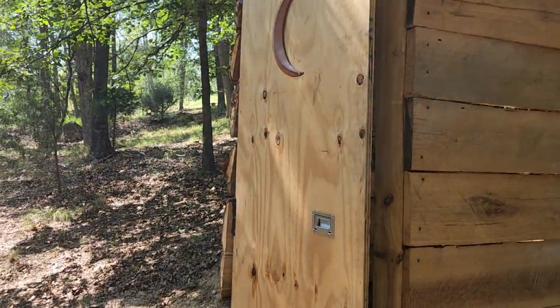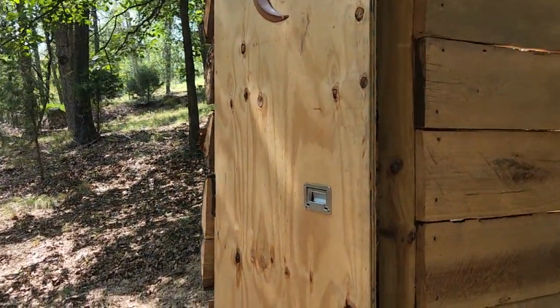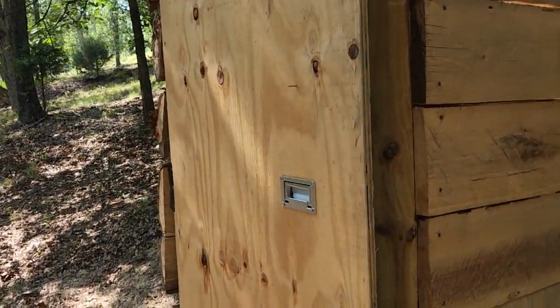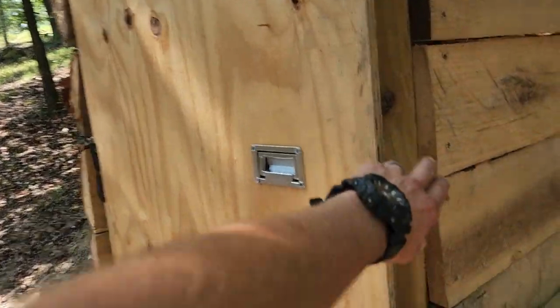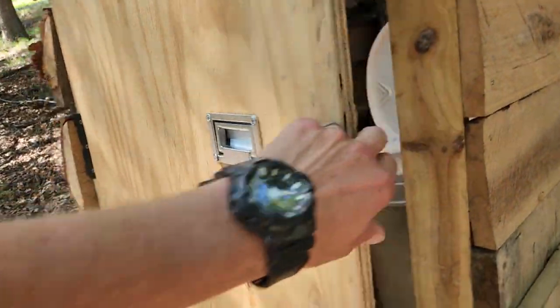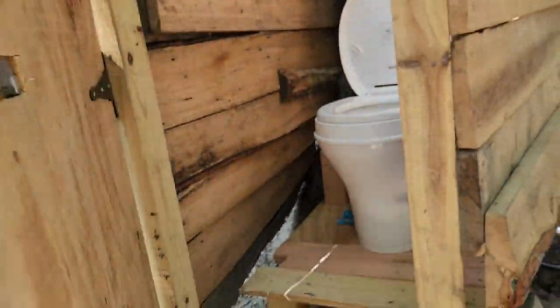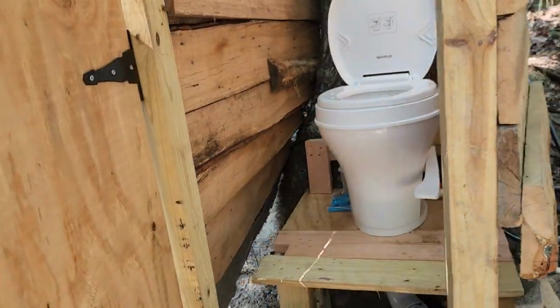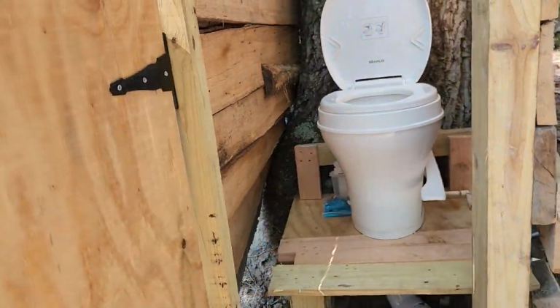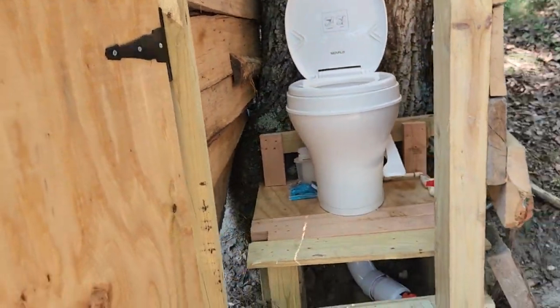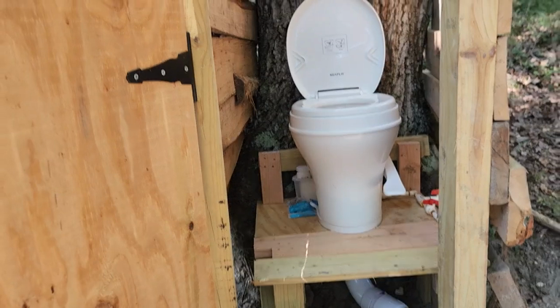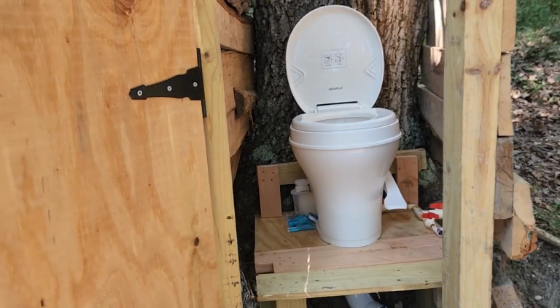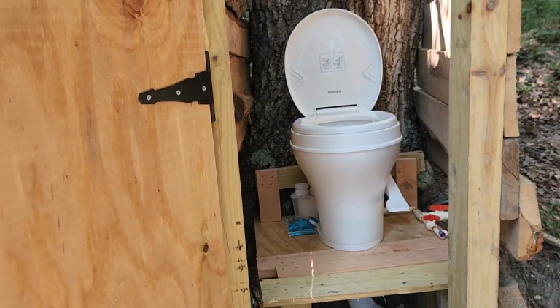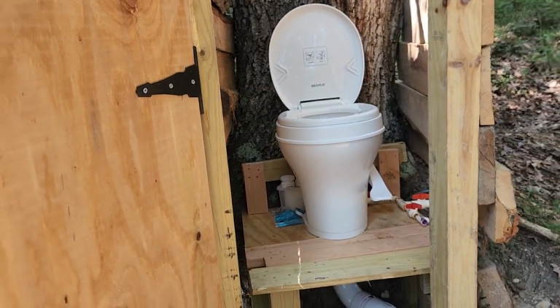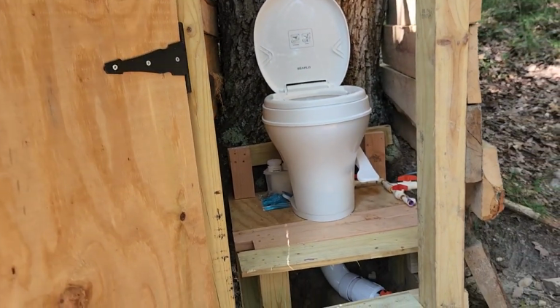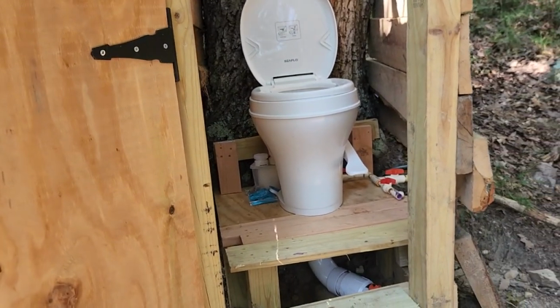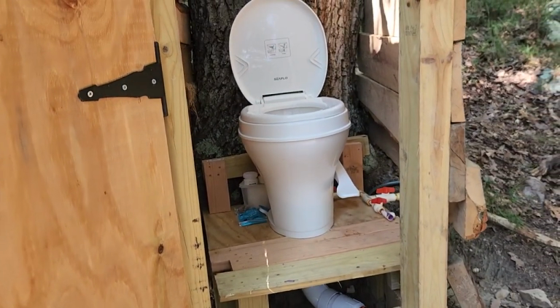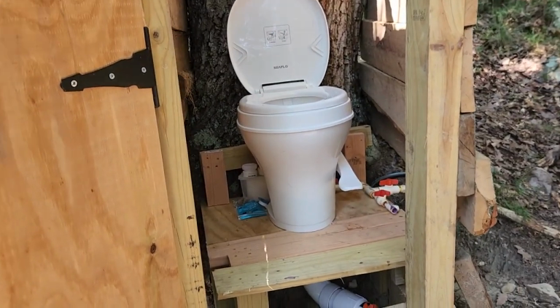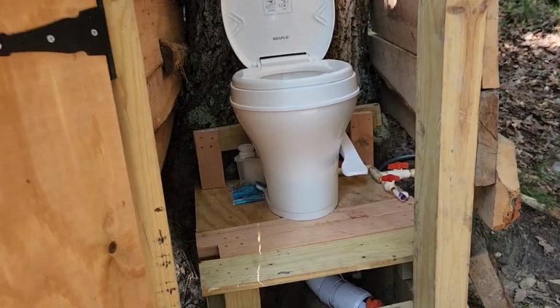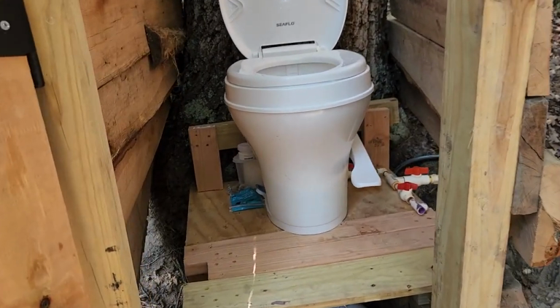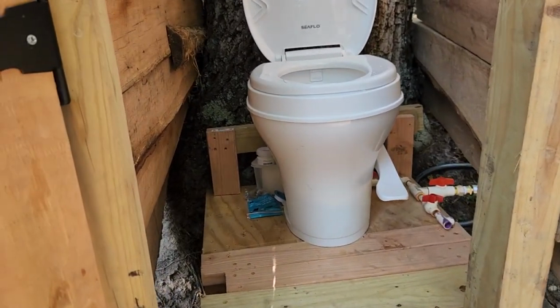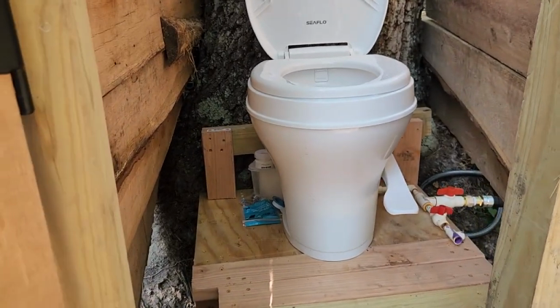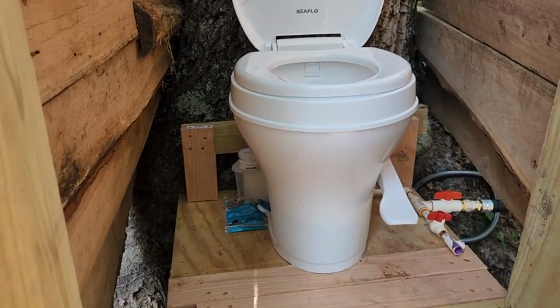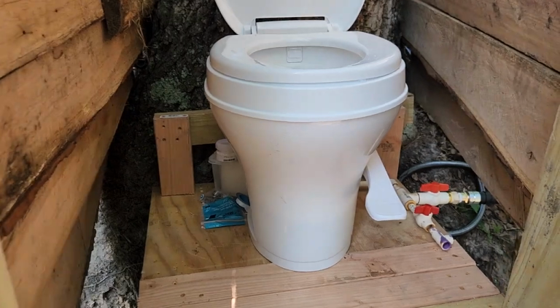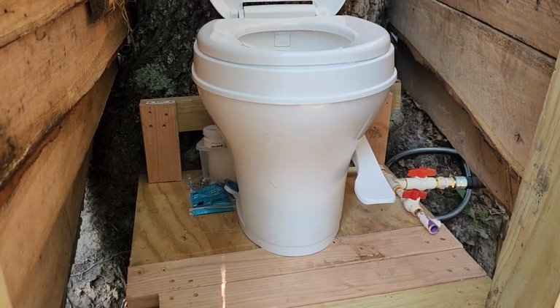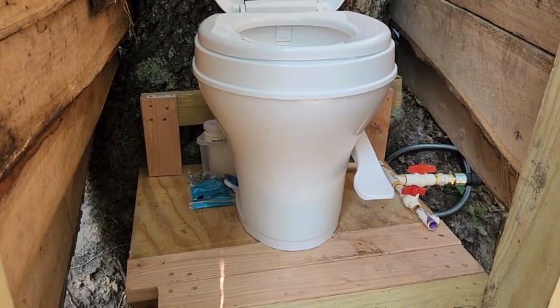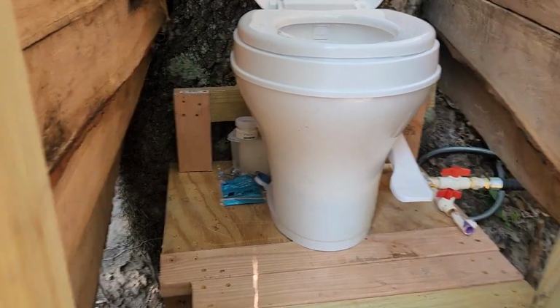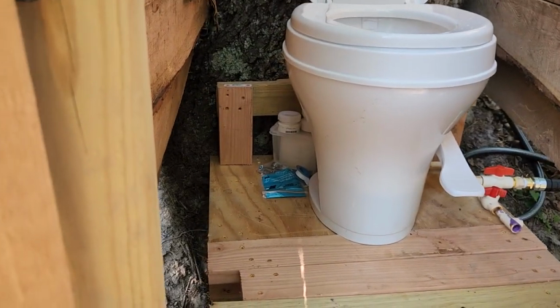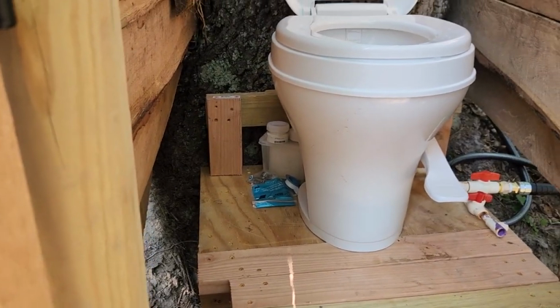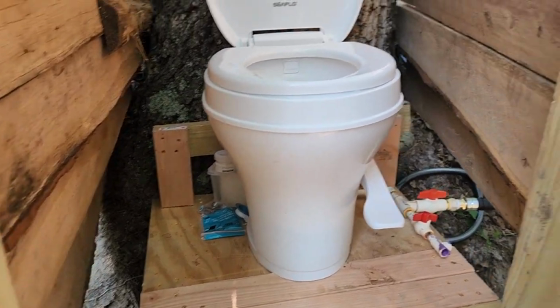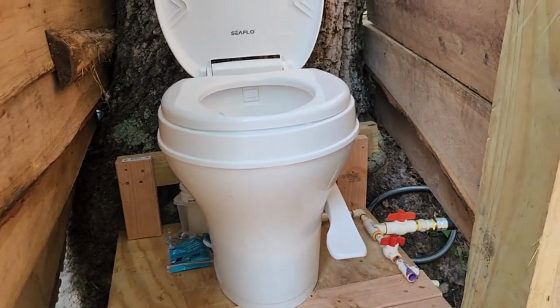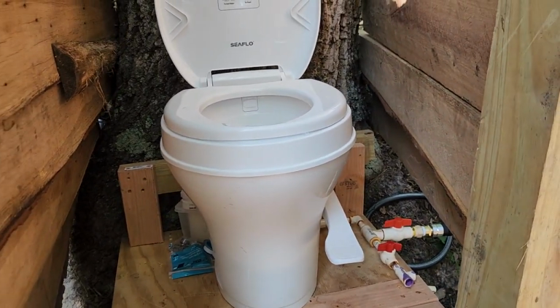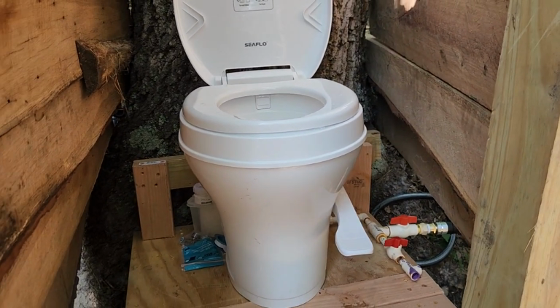I don't have septic this far down, so I used a camping toilet and mounted it to a platform in here. I've got a few more parts and pieces in here for another project for the outdoor sink.